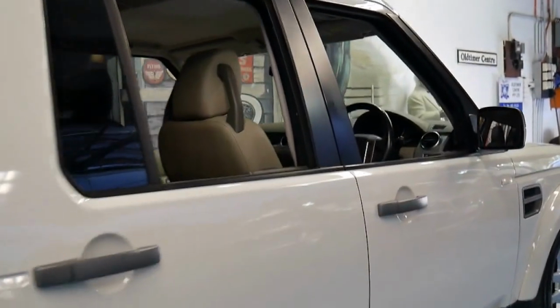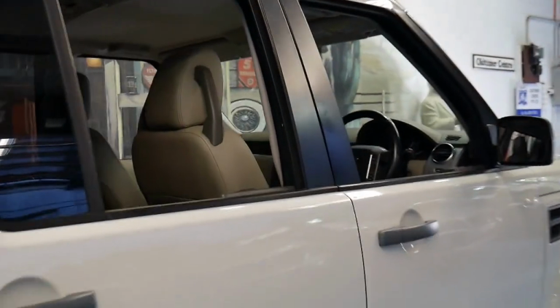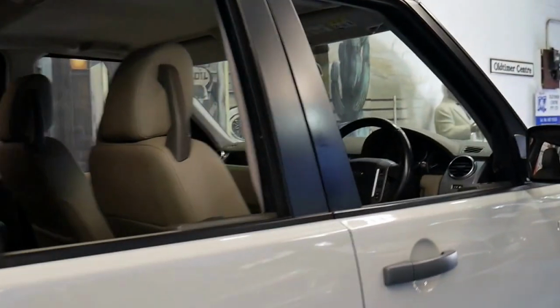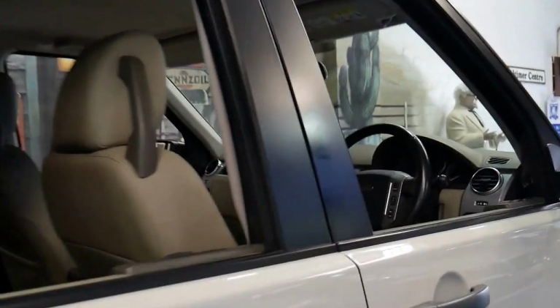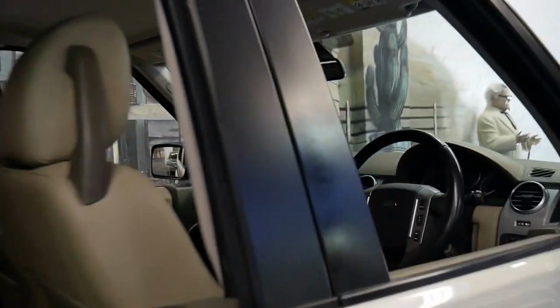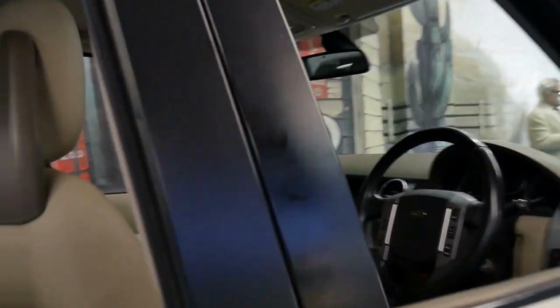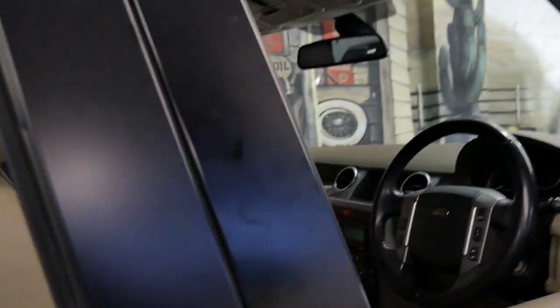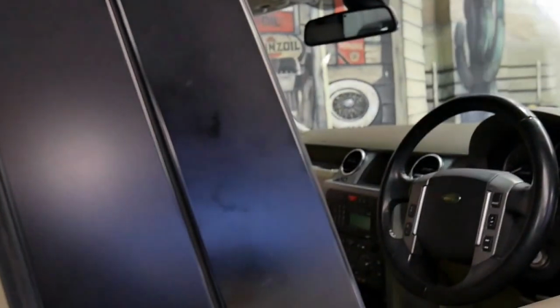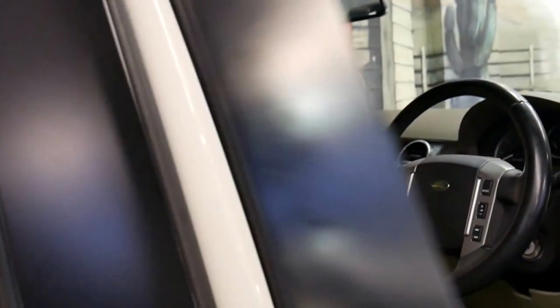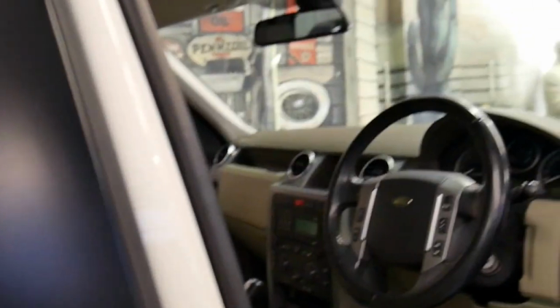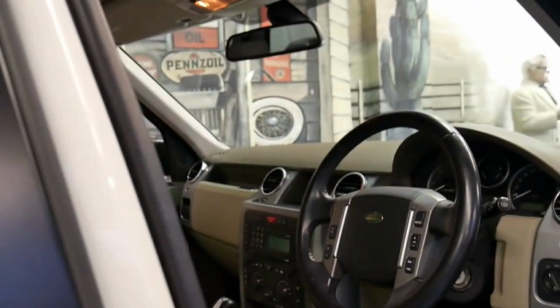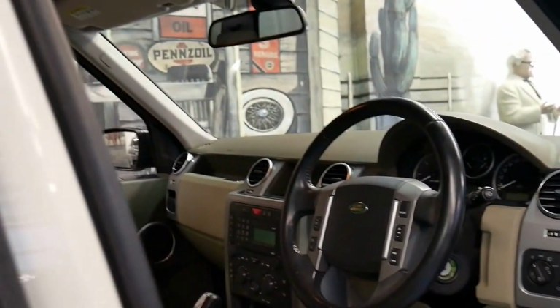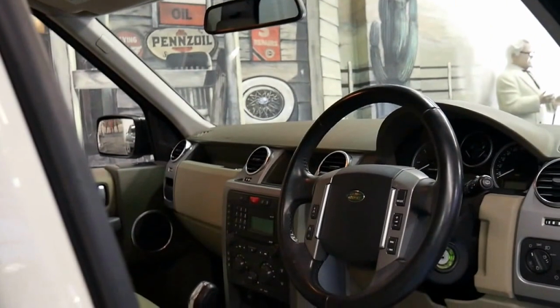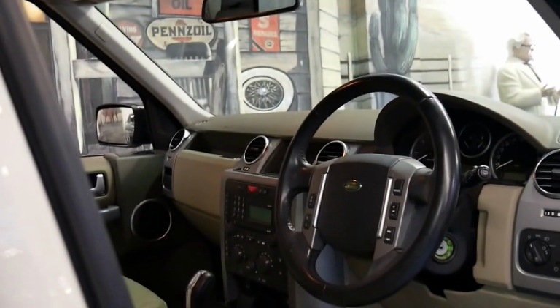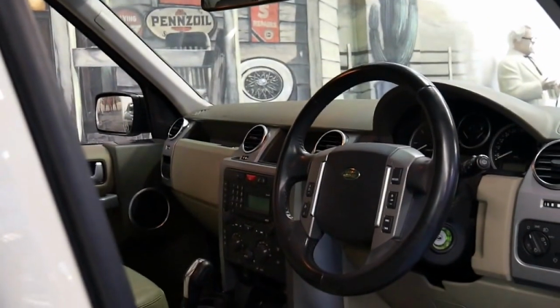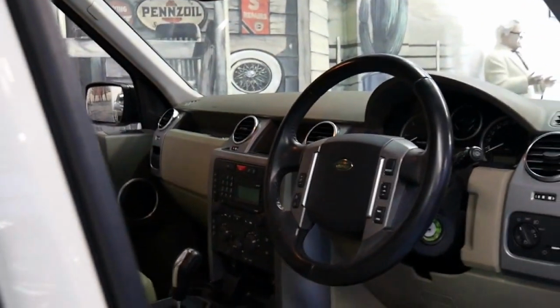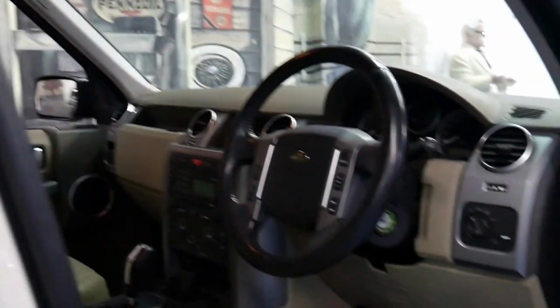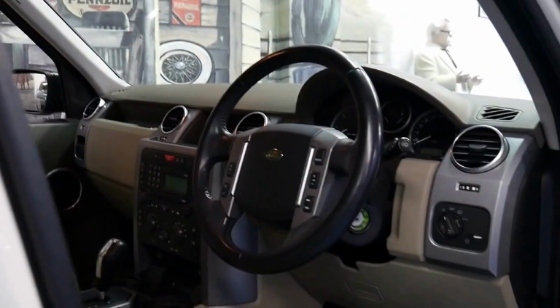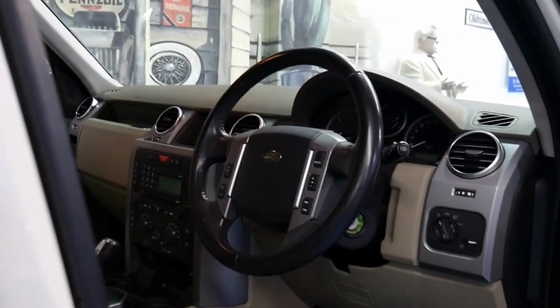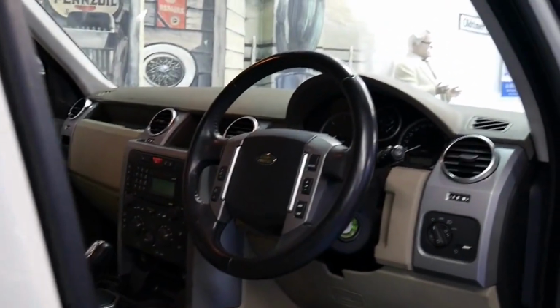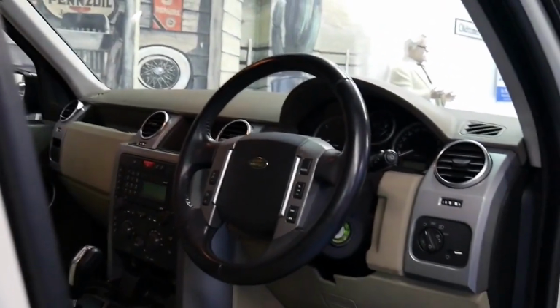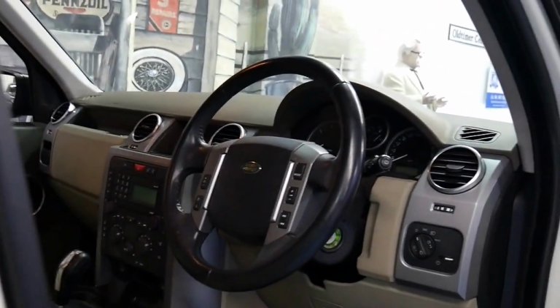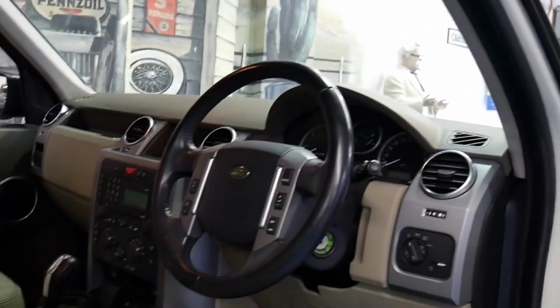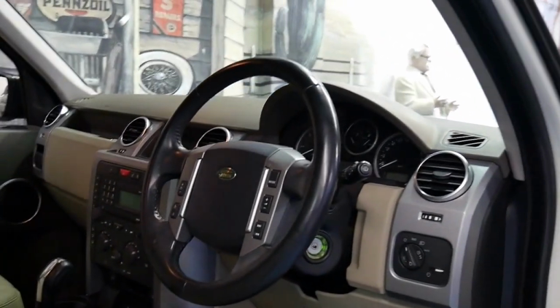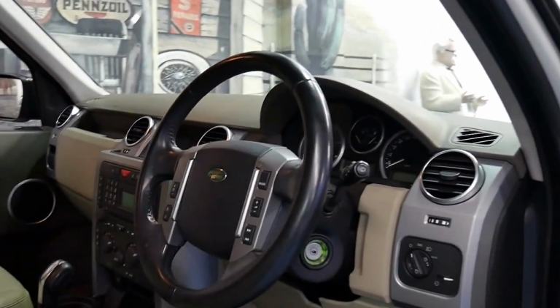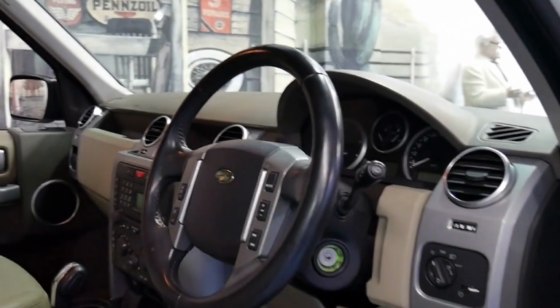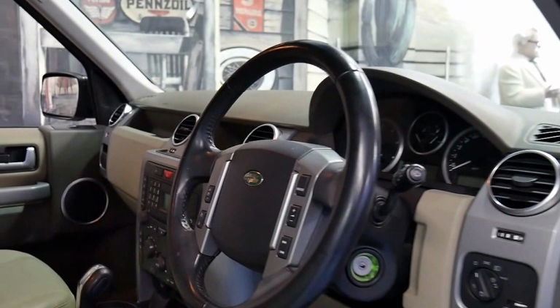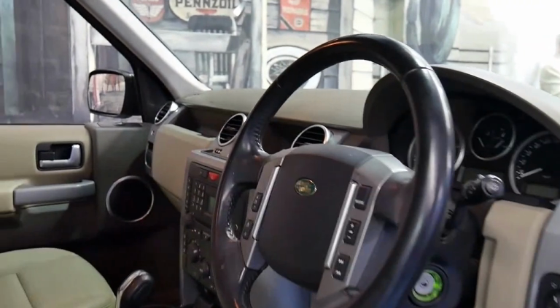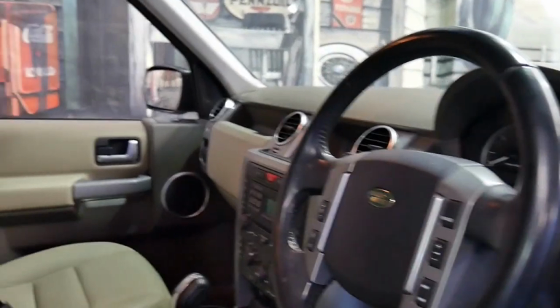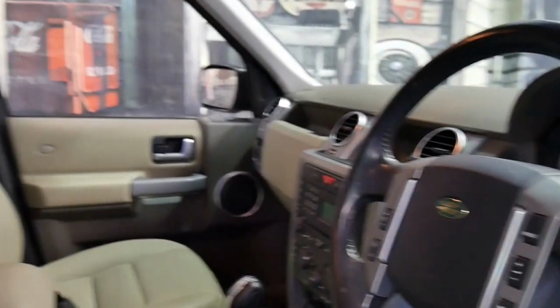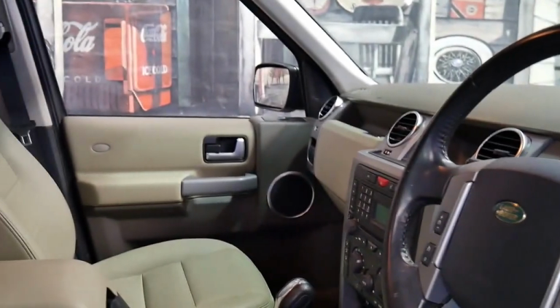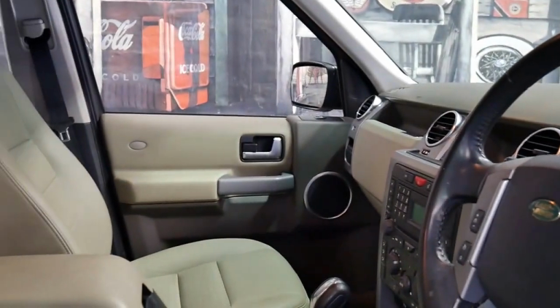So it's white in colour with cream leather interior. It's got two remote keys and a very good service history.